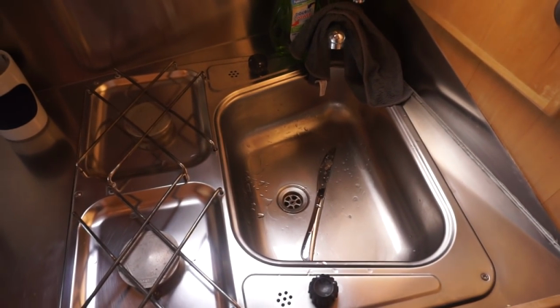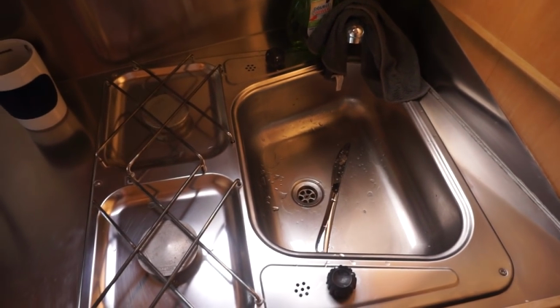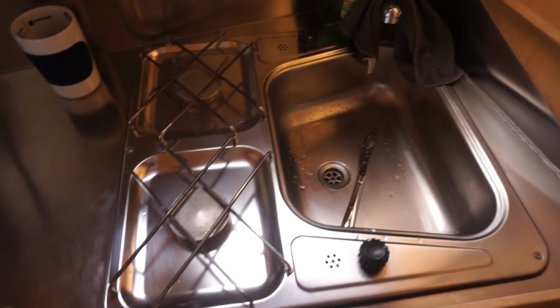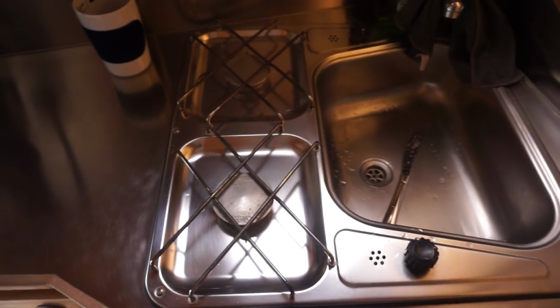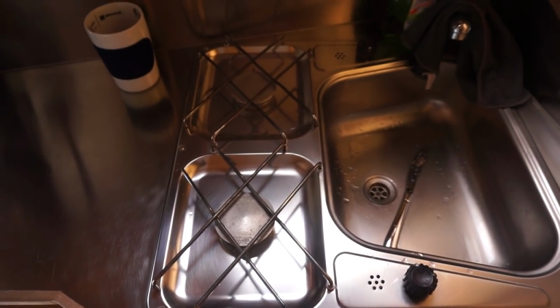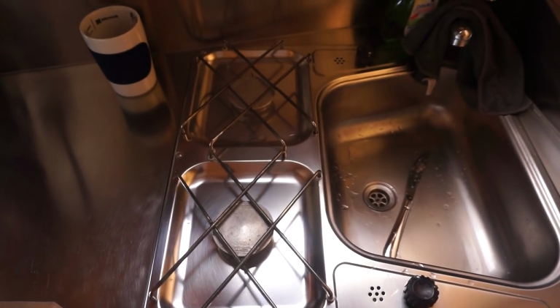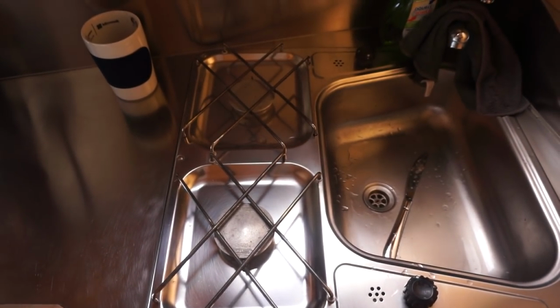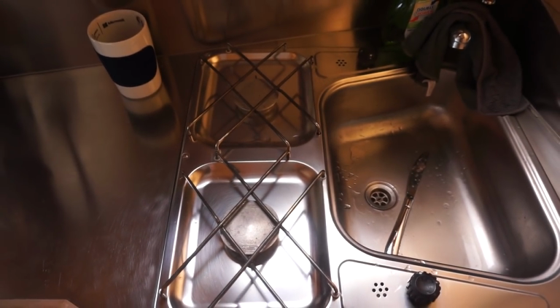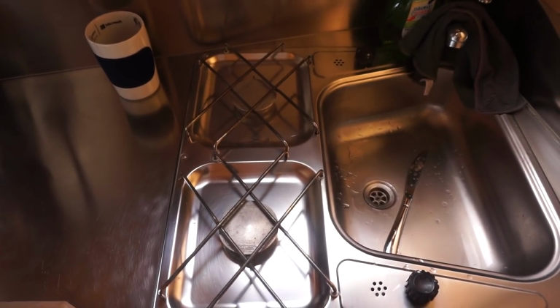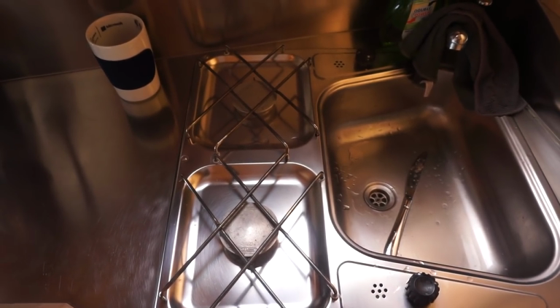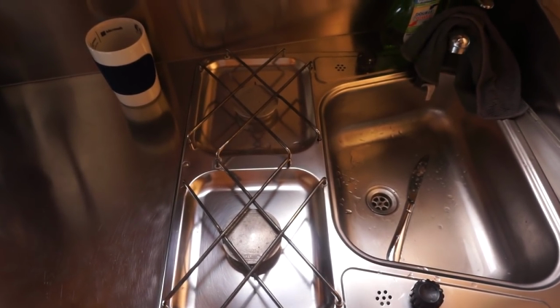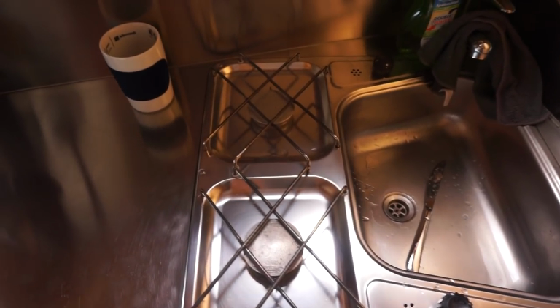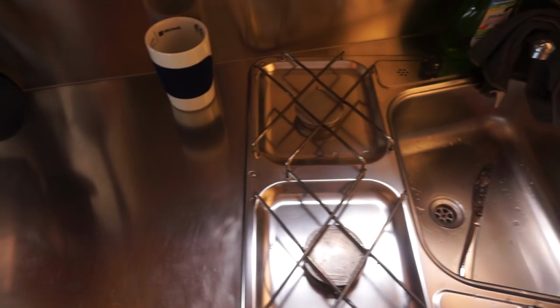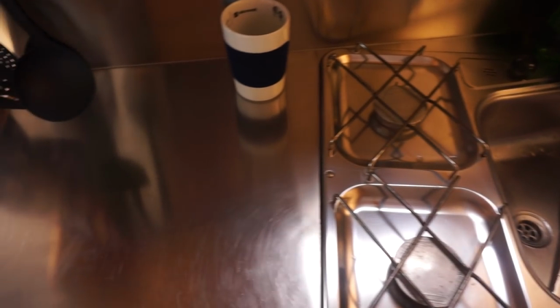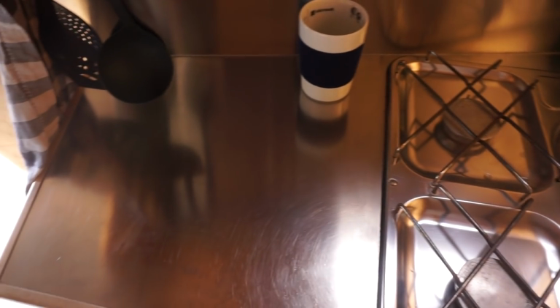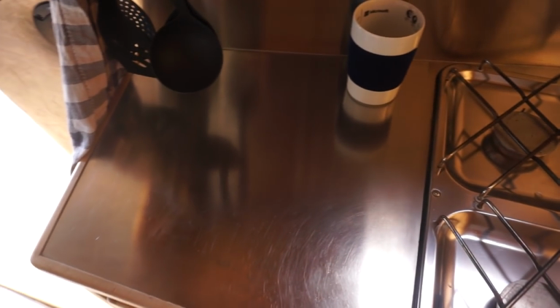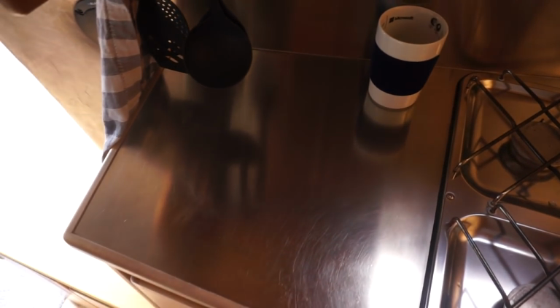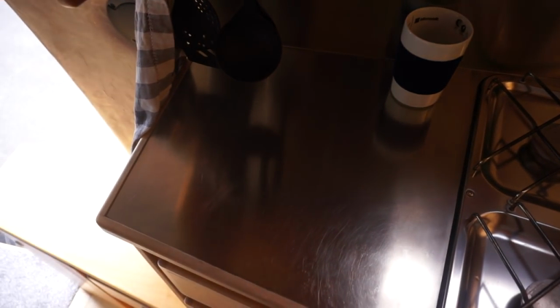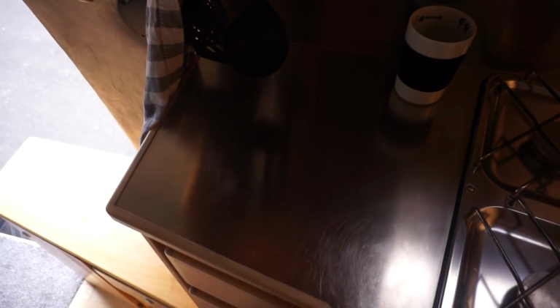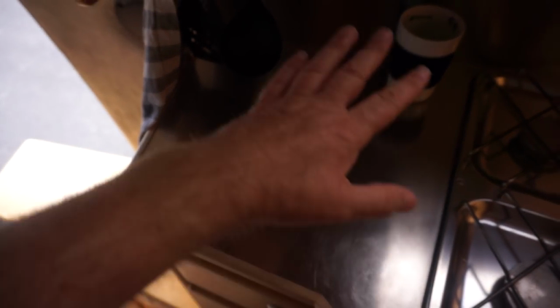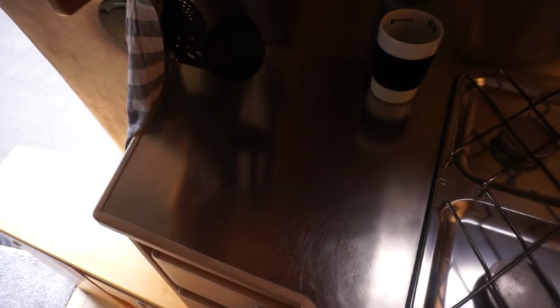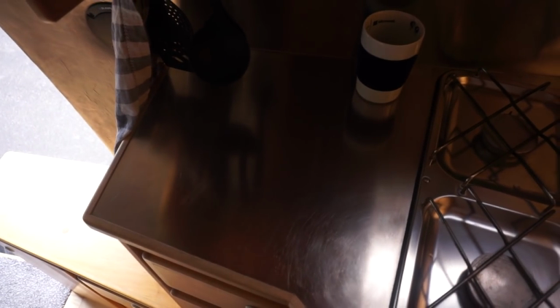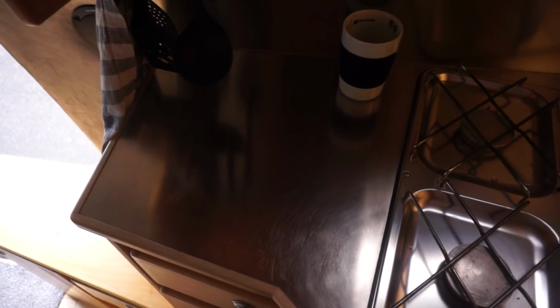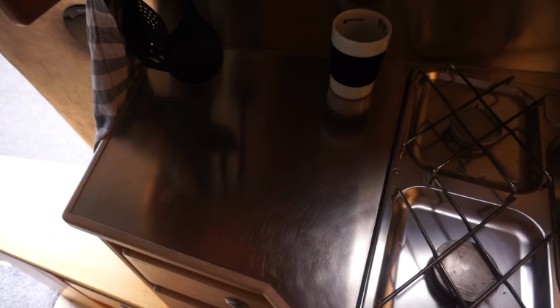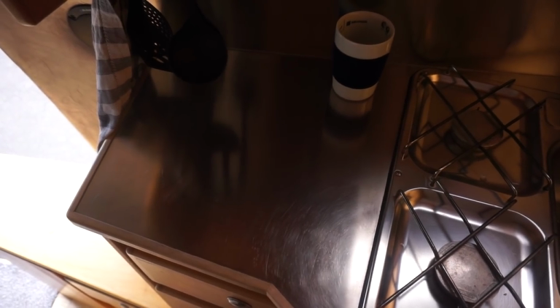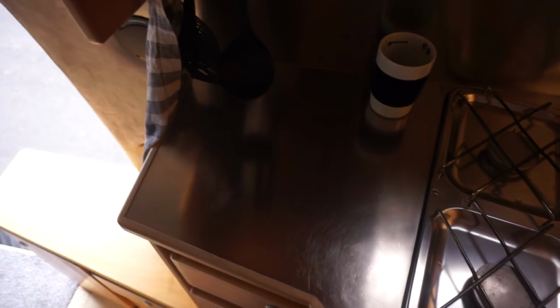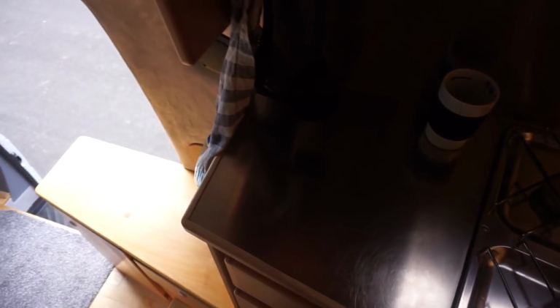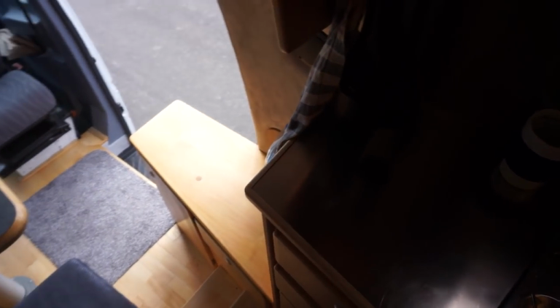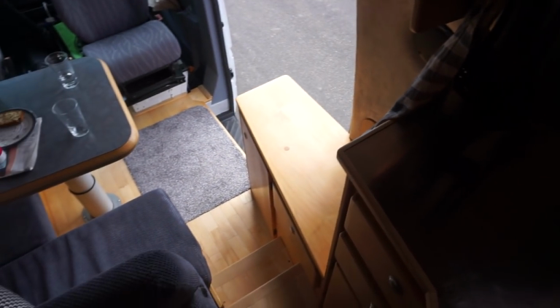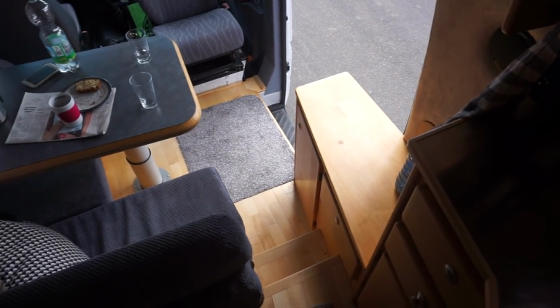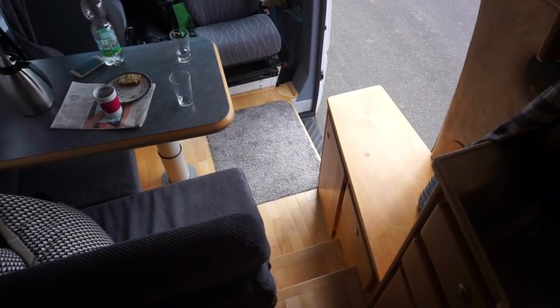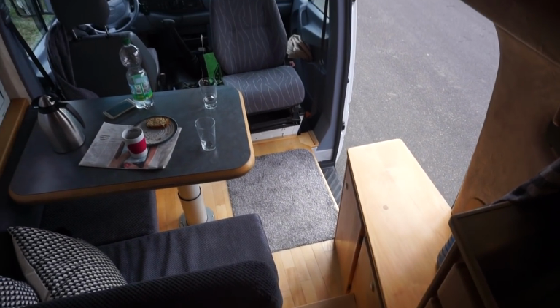Behind that we've got other storage which I'll show you when we get there. For a vehicle of this size, the sink is okay — you might say it's small, but this vehicle measures 570 centimeters. You've got this space here for preparing food and you can see how the bed works.